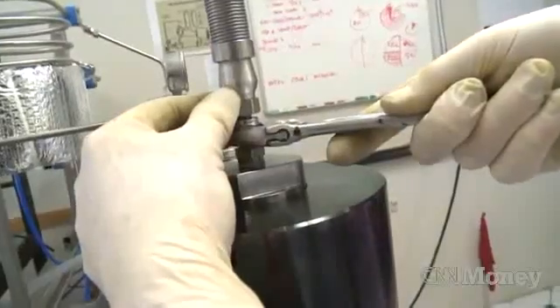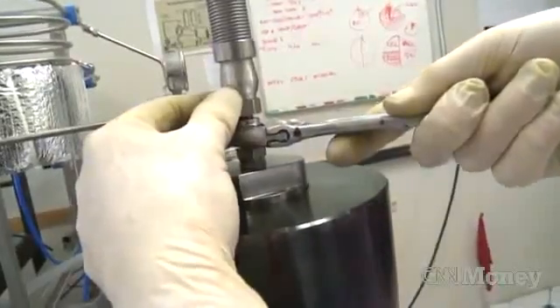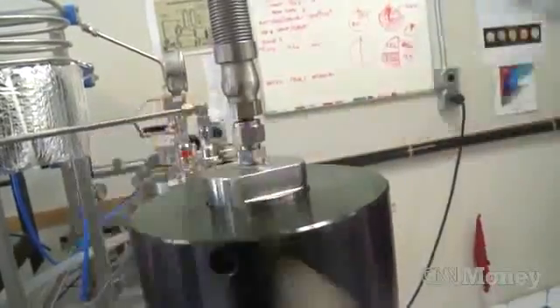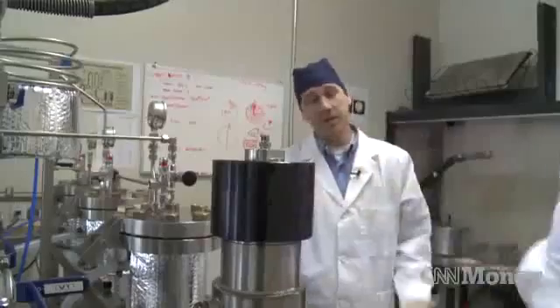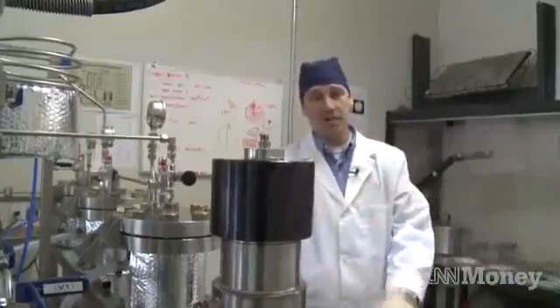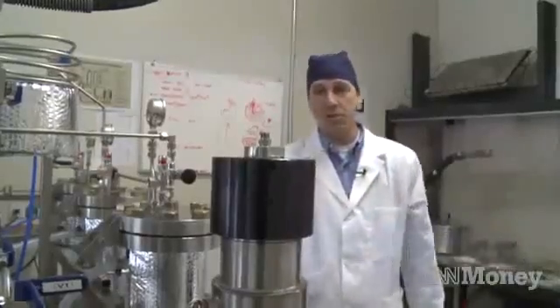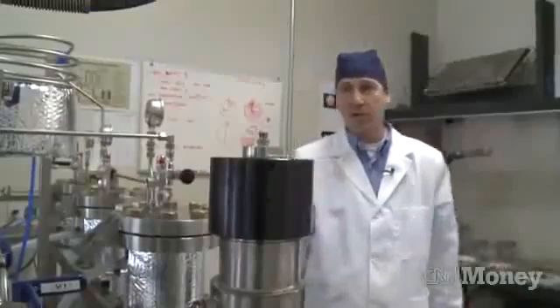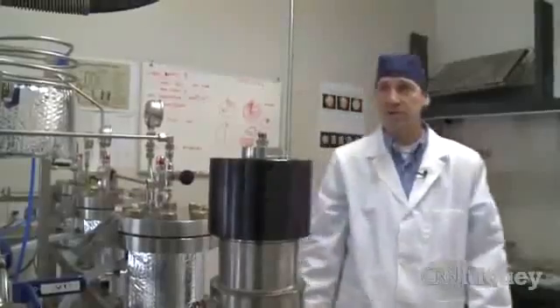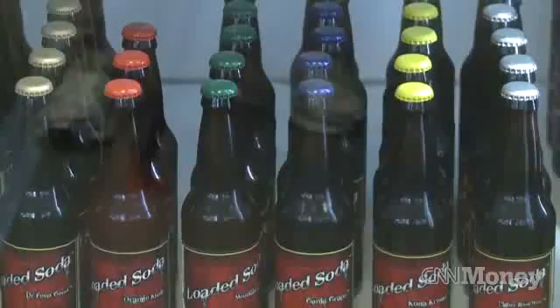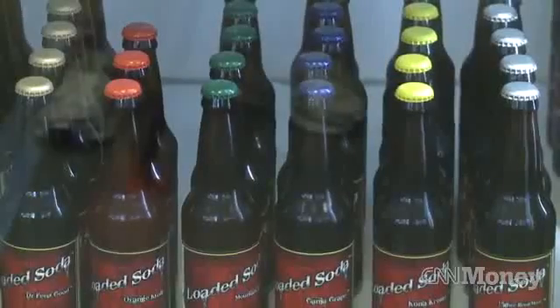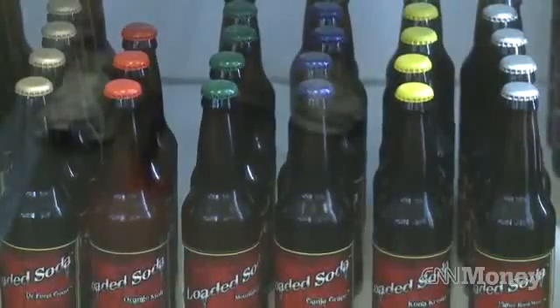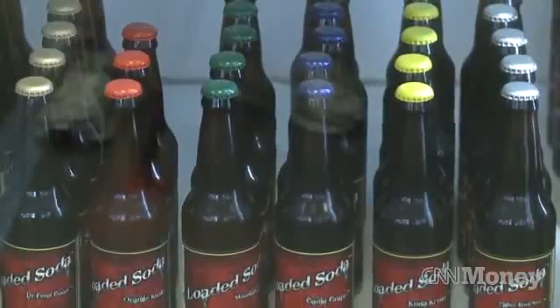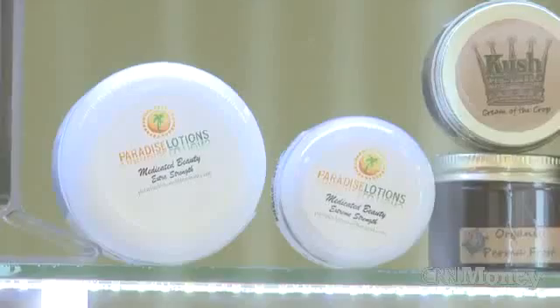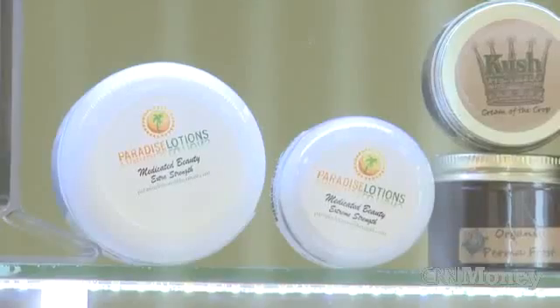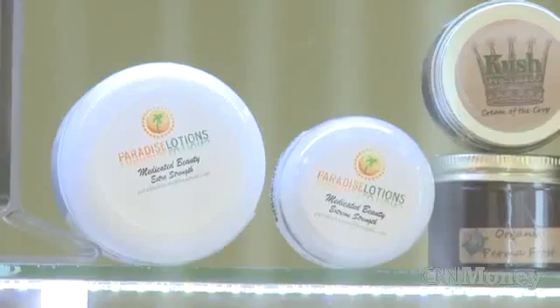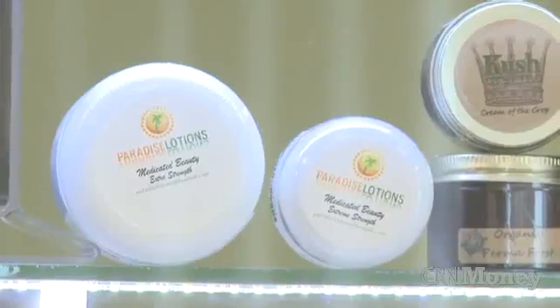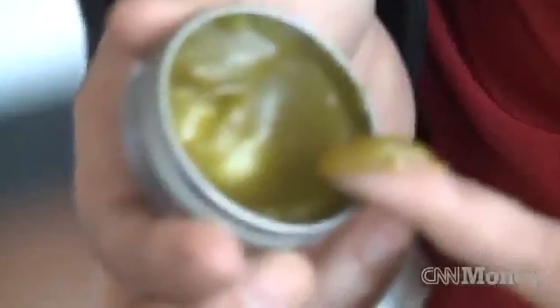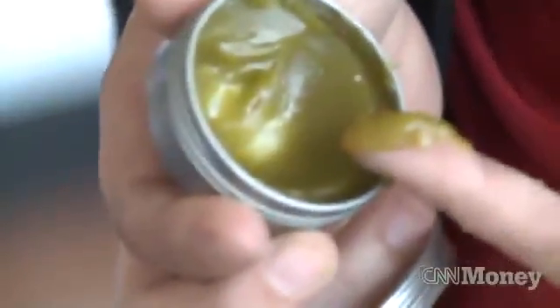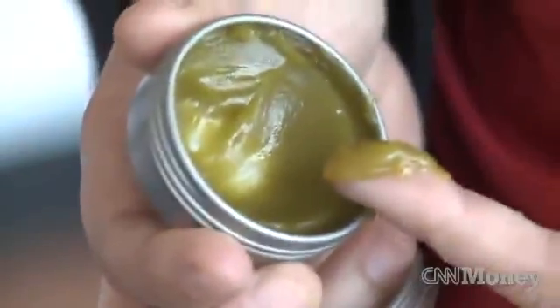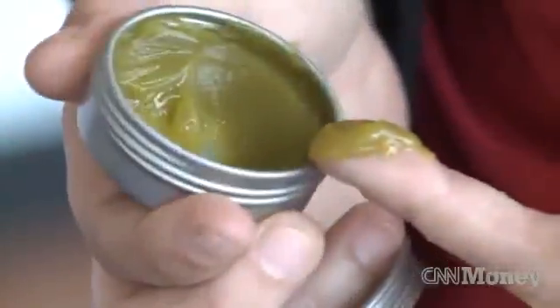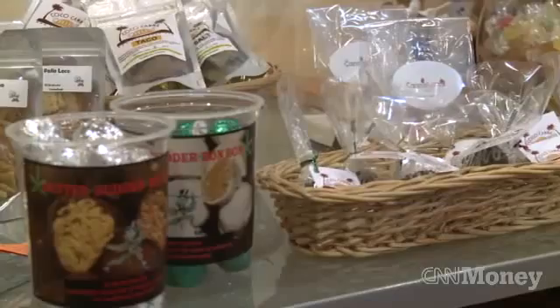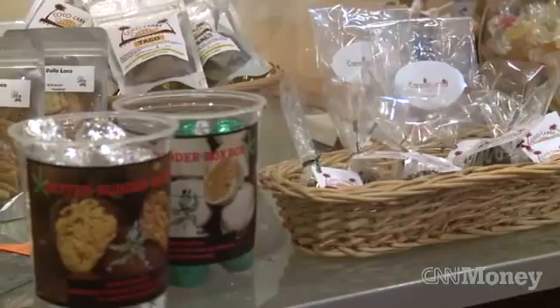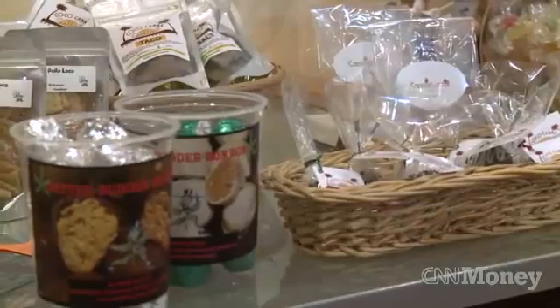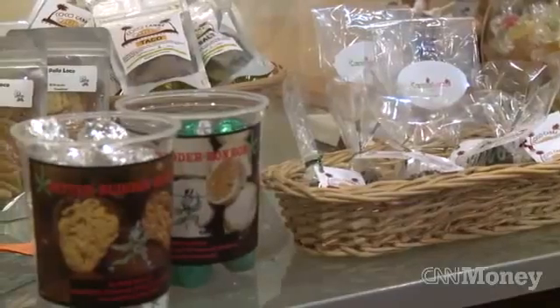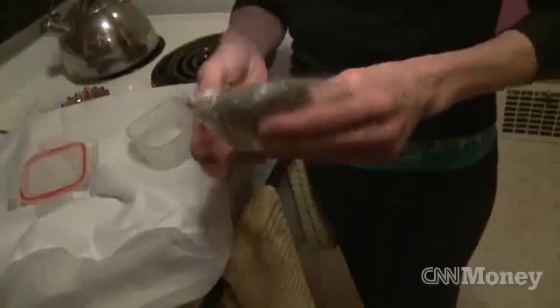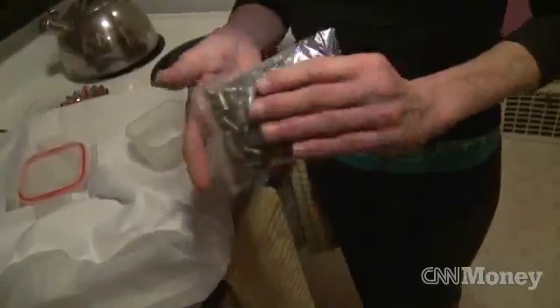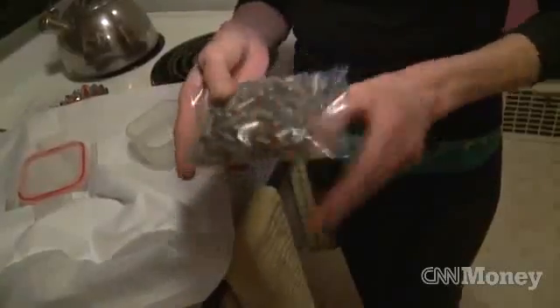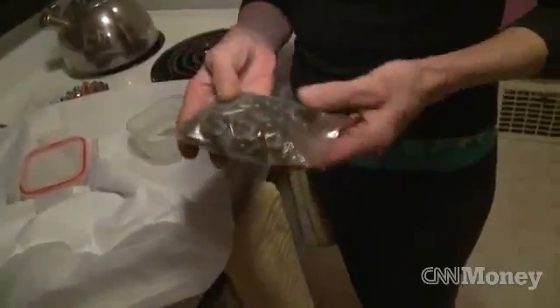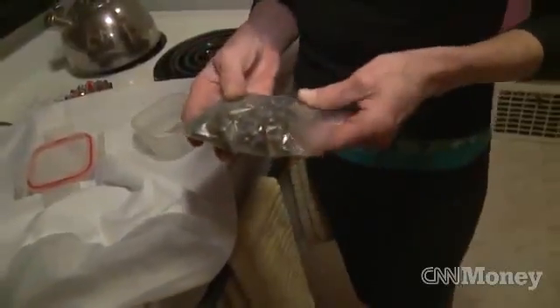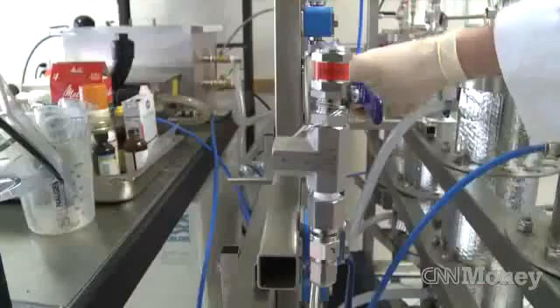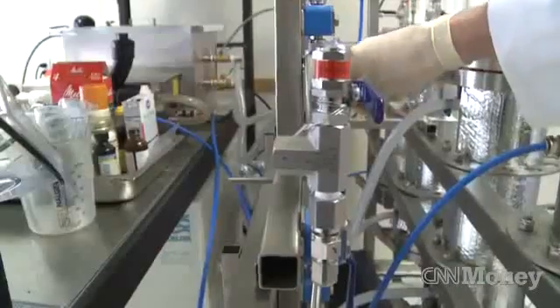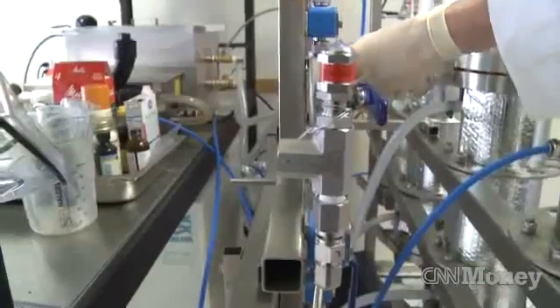Just getting it prepped, tighten it up, because again it's under super high pressures. Bottles of soda, lotions, edibles, pills — raw oil, it goes into everything.